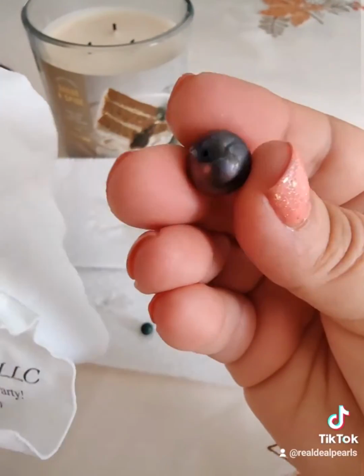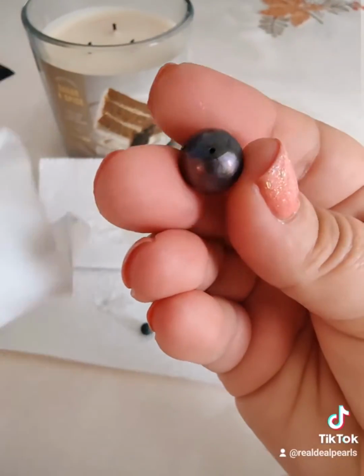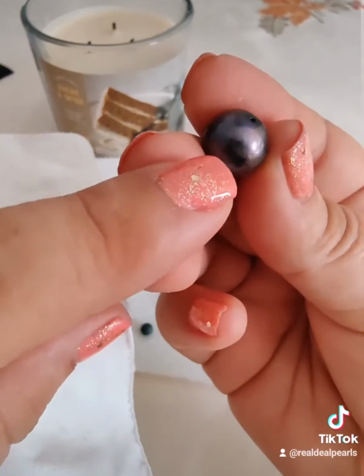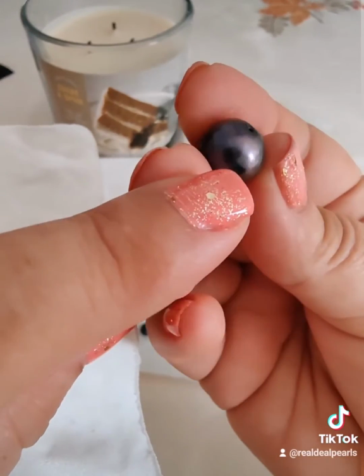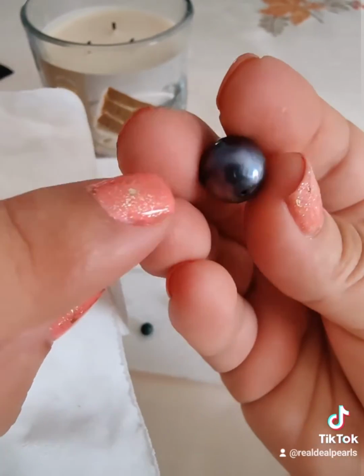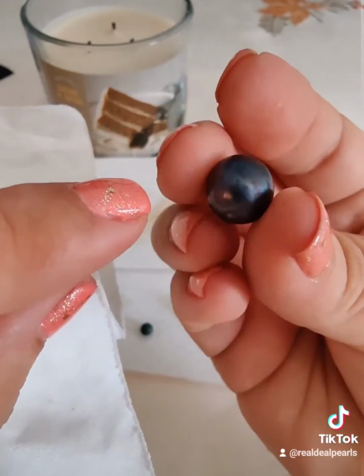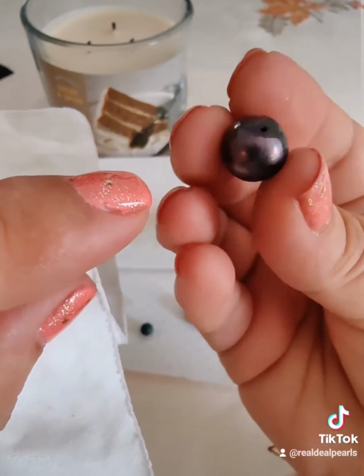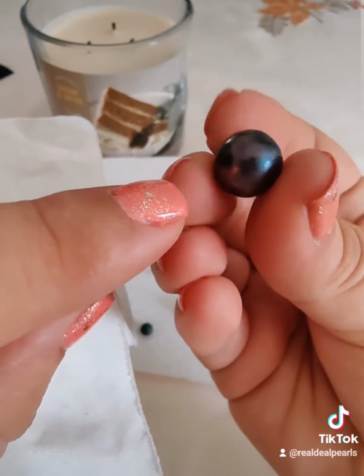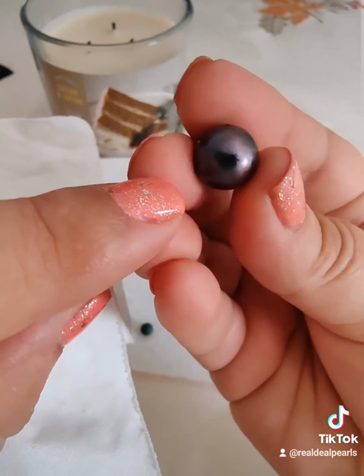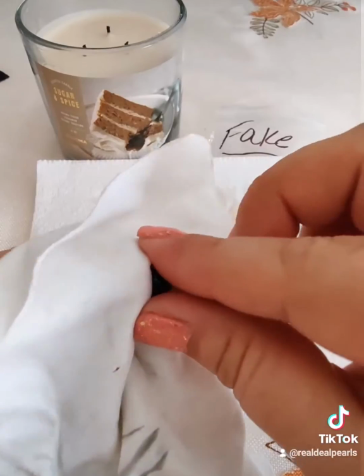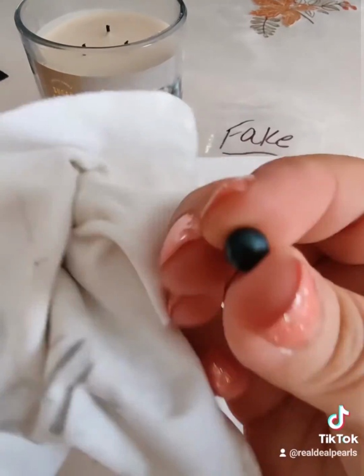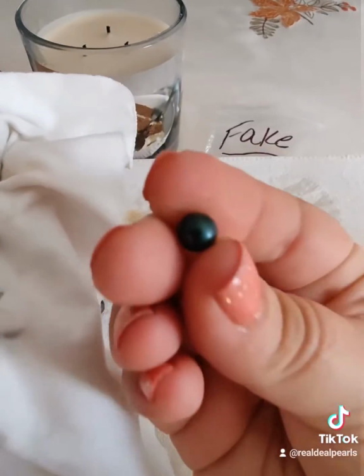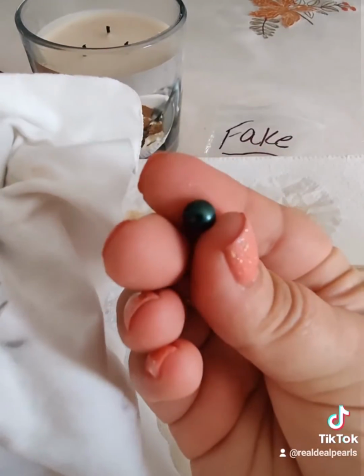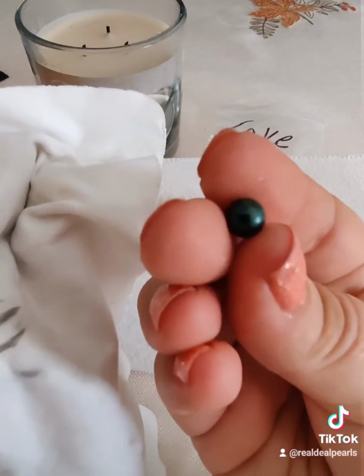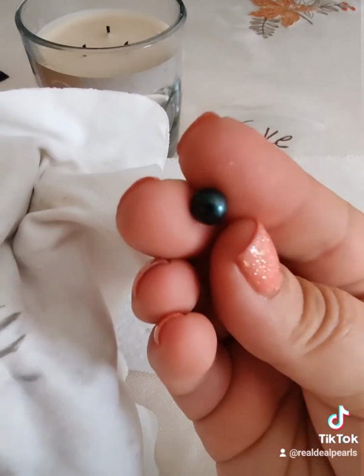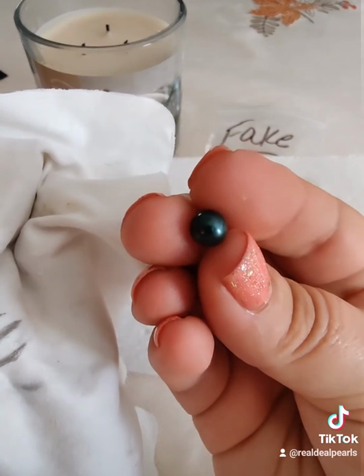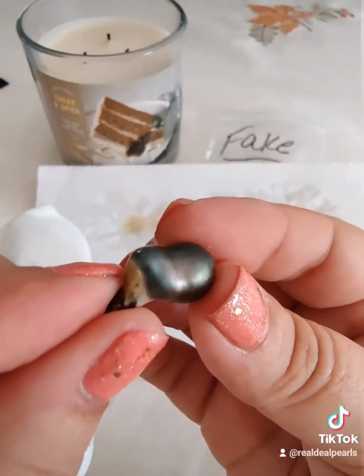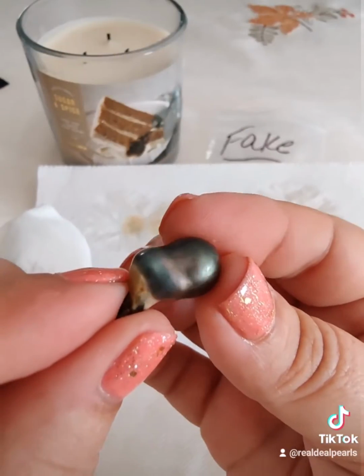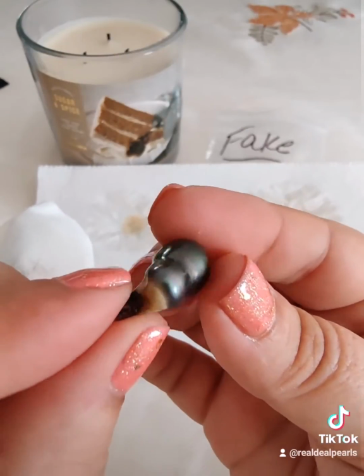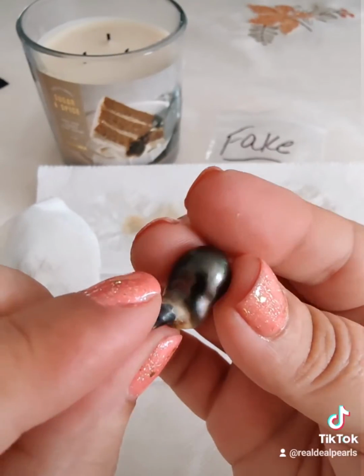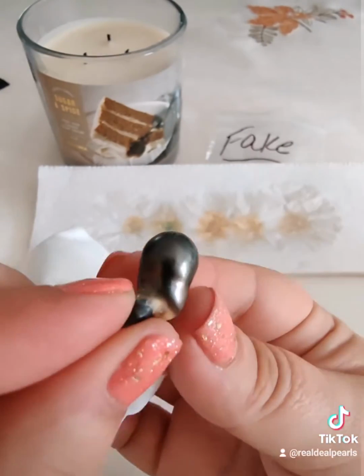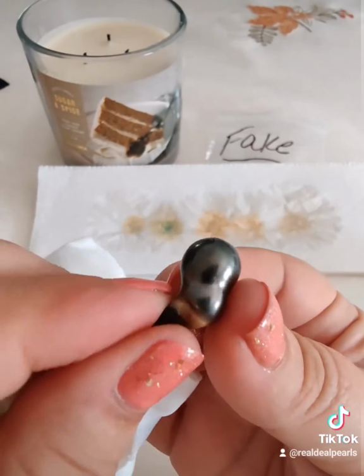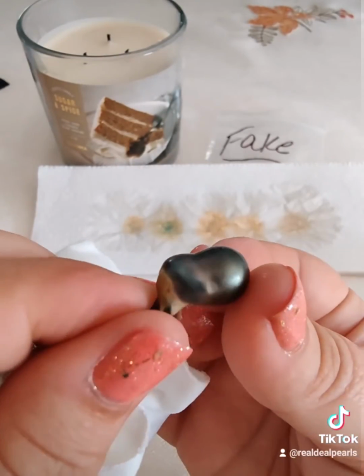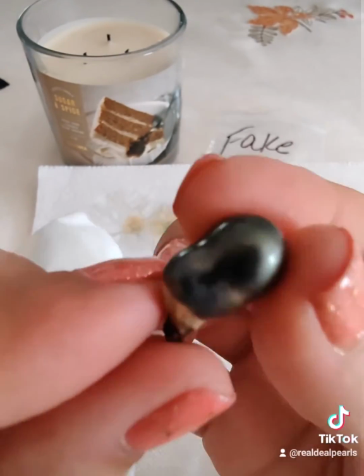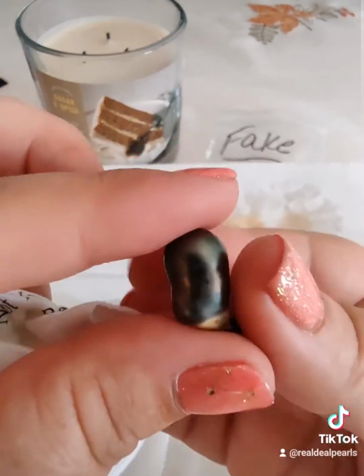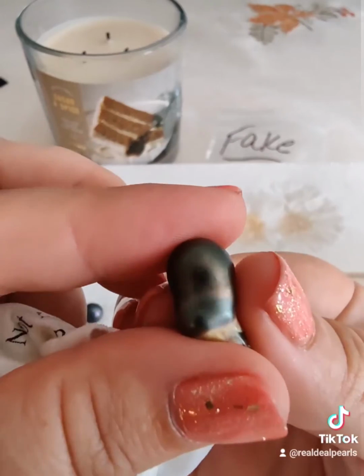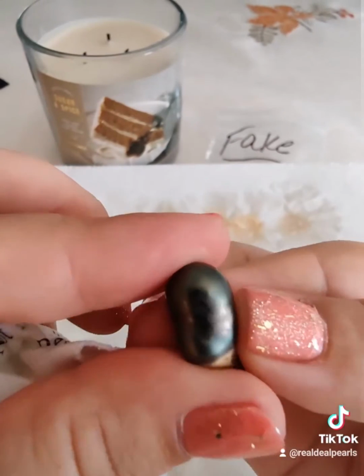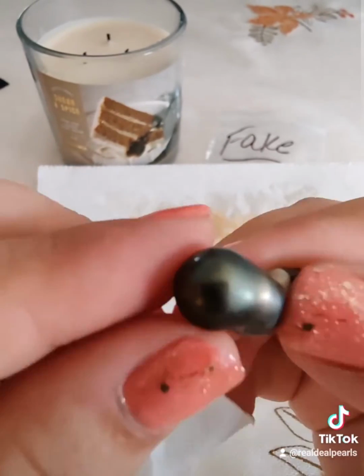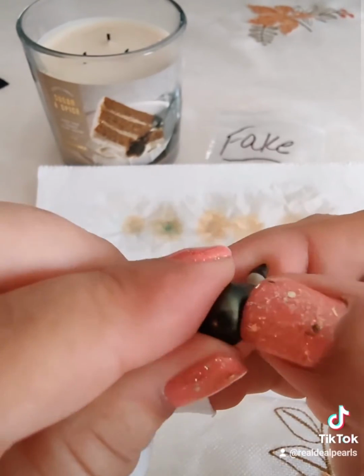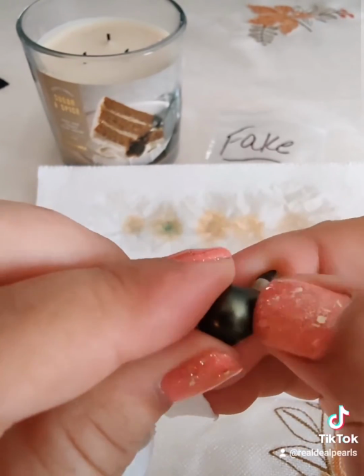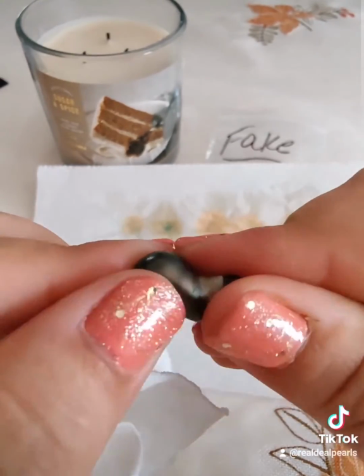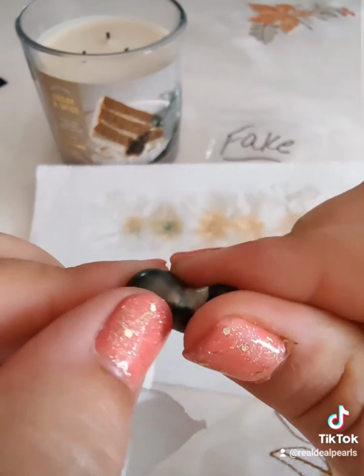The first two are dyed cultured freshwater and you can clearly see where the acid damaged the surface. The second one is a little harder to see but the damage is there. Then we have the cultured Tahitian that is clearly damaged — the acid completely stripped the luster off of the surface where I put the drips.